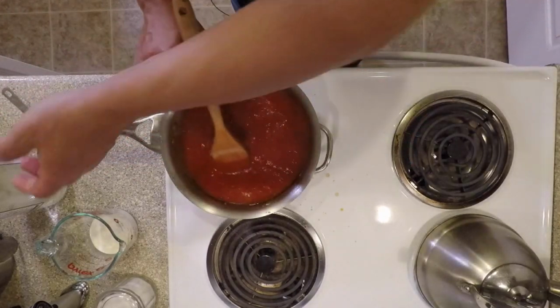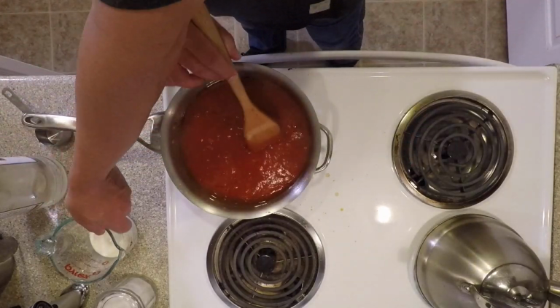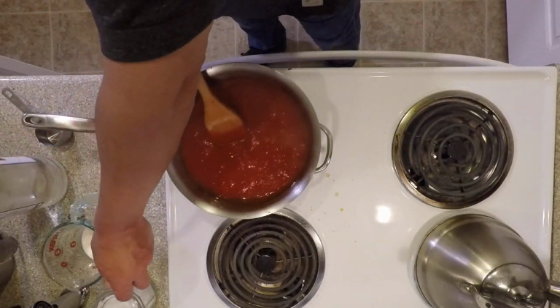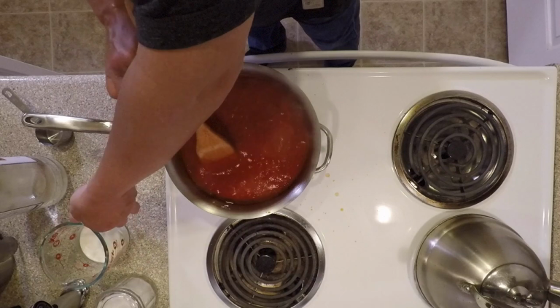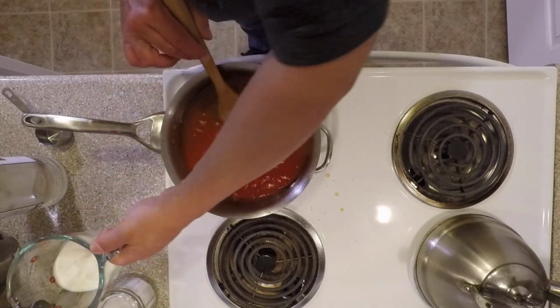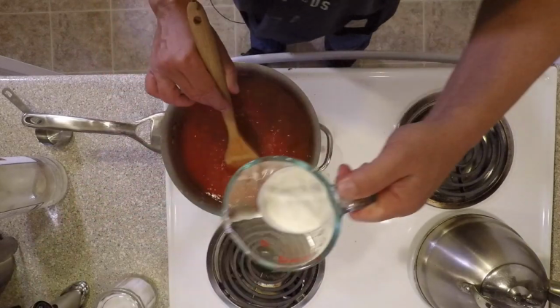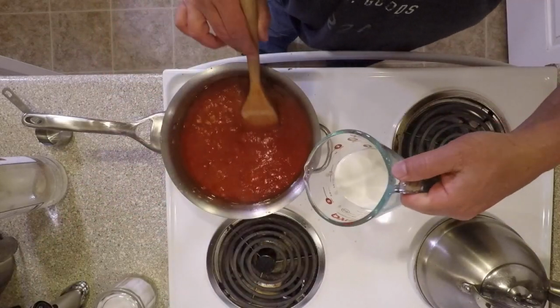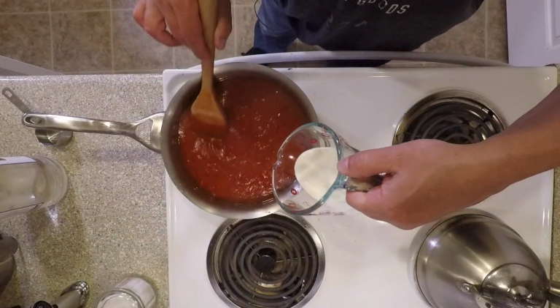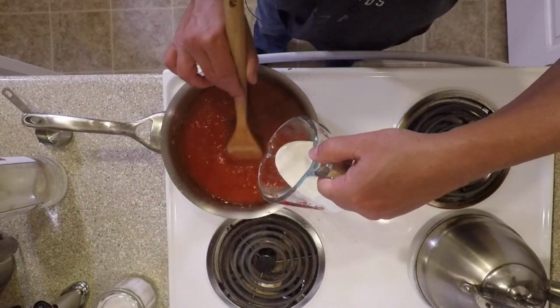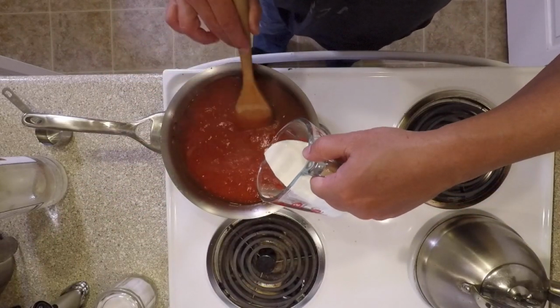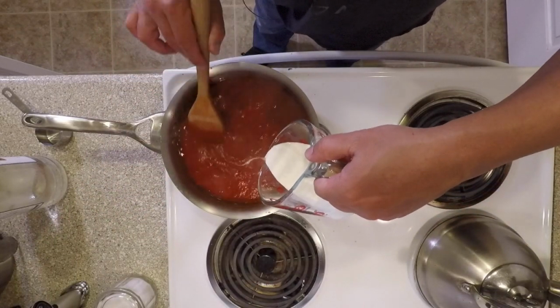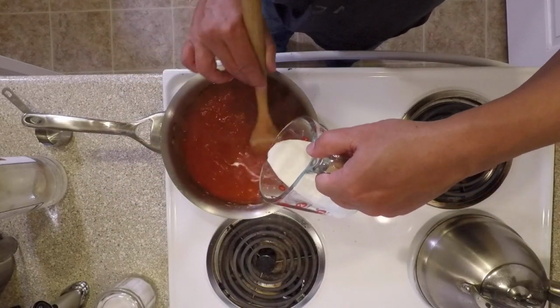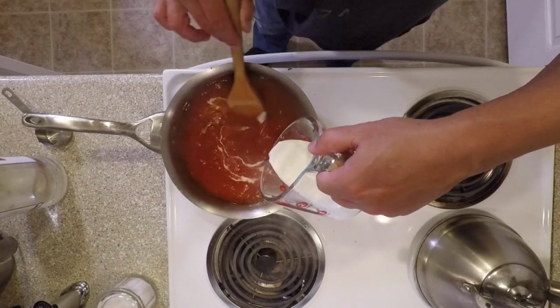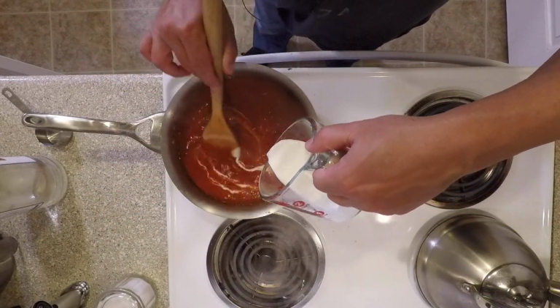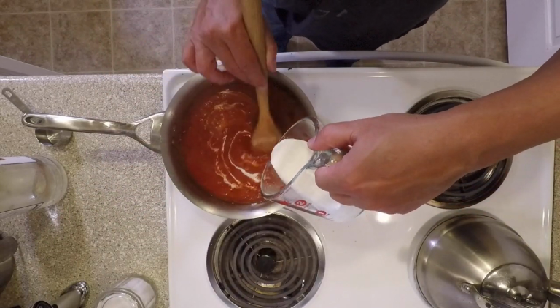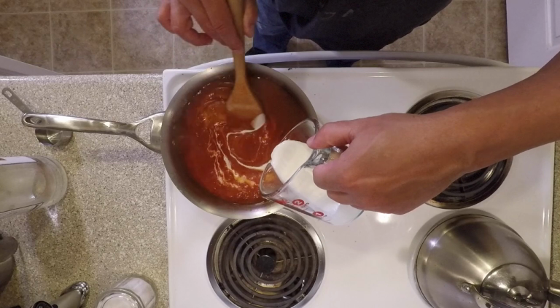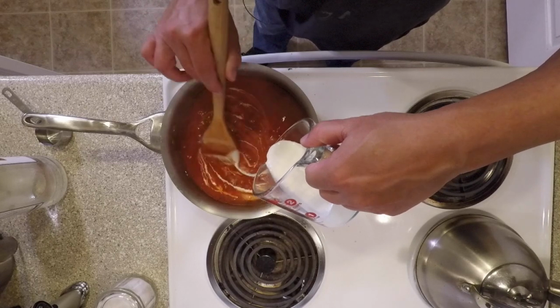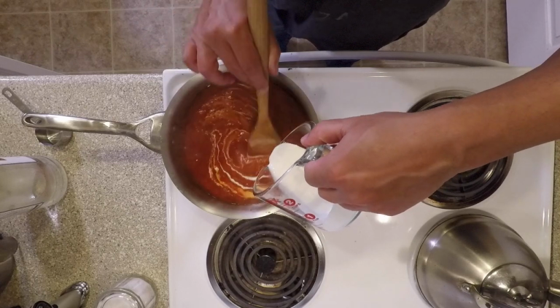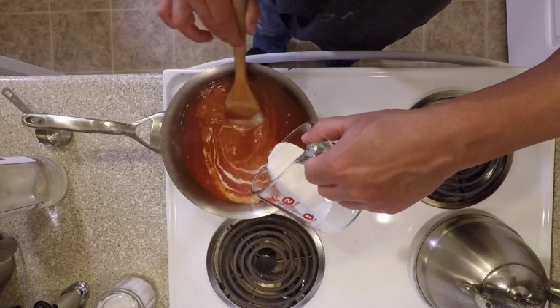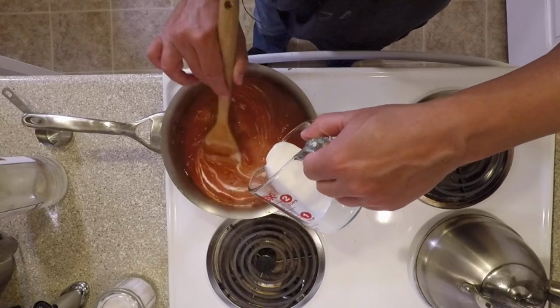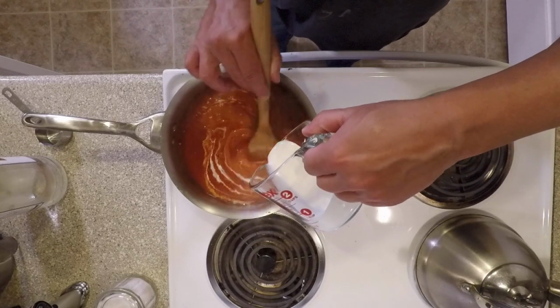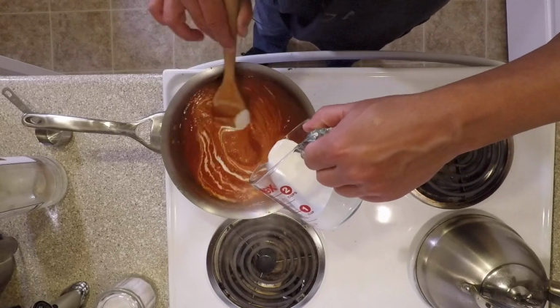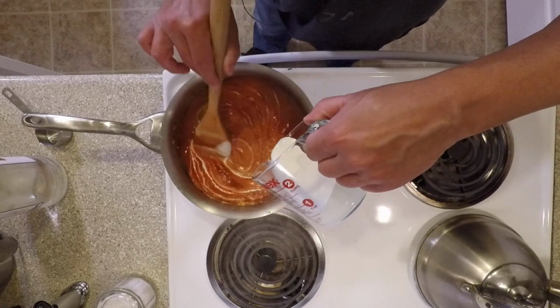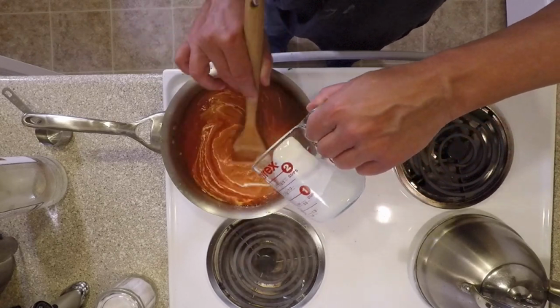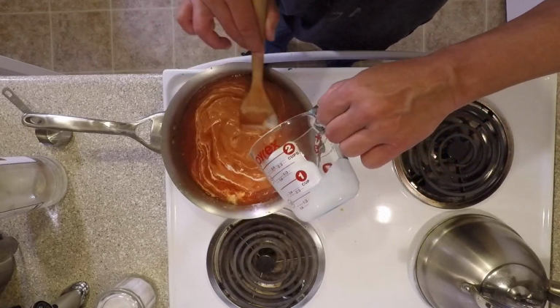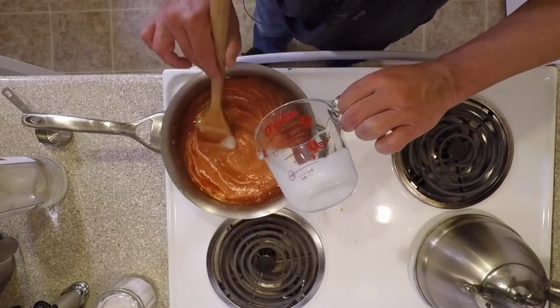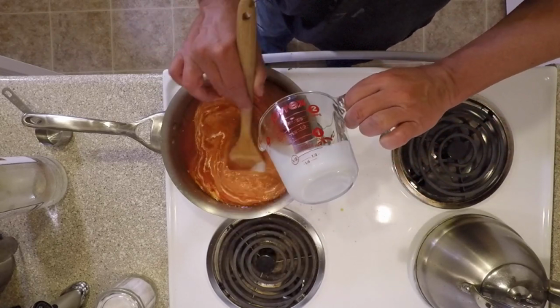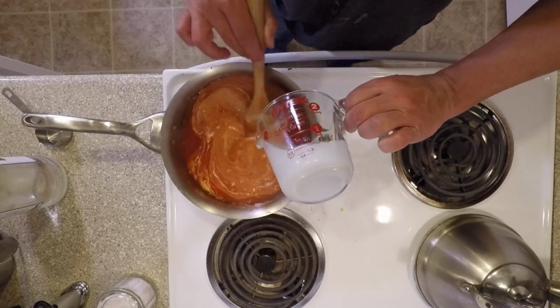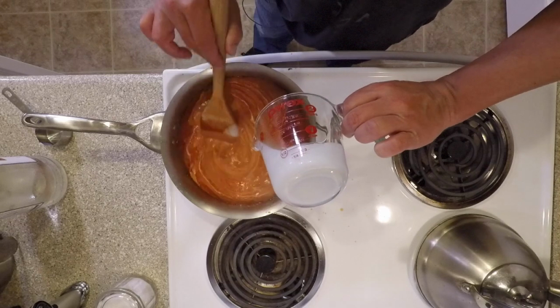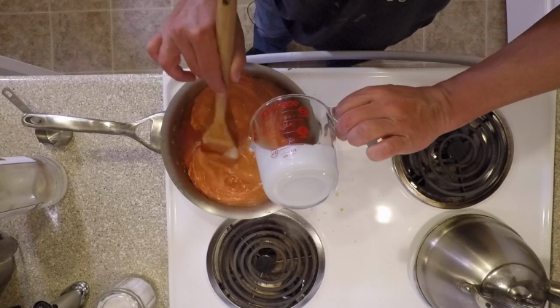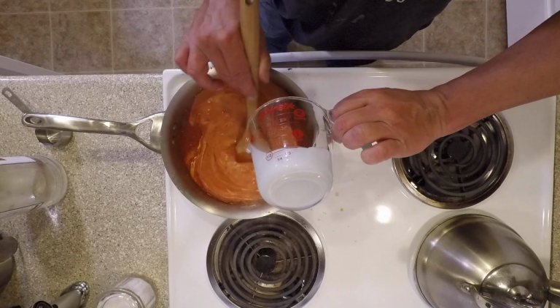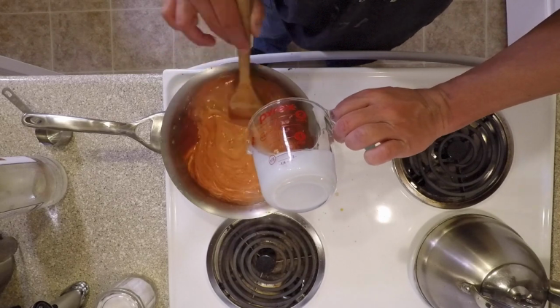After it's simmered for a few minutes, we're going to add our heavy cream, and we're going to continue to stir this constantly while we're adding our cream and for about two minutes after that.